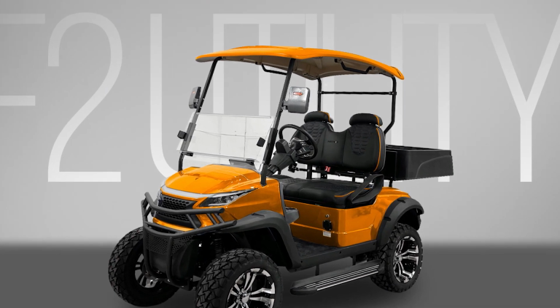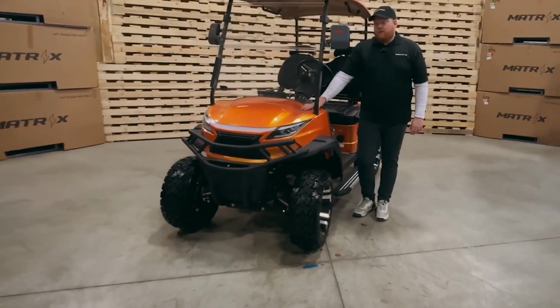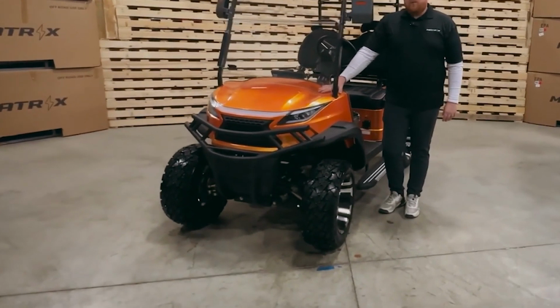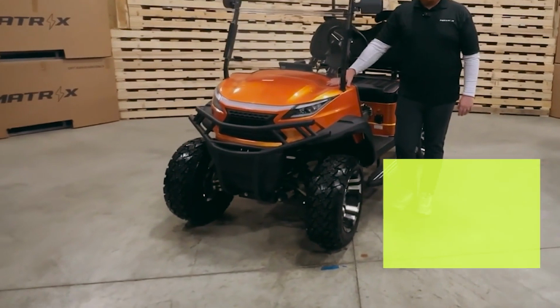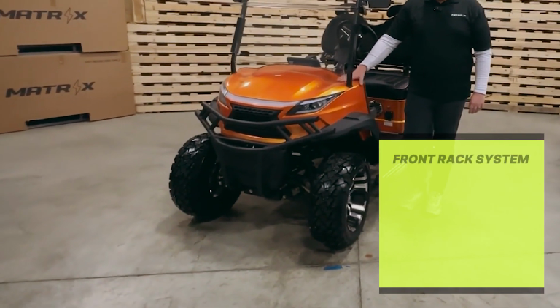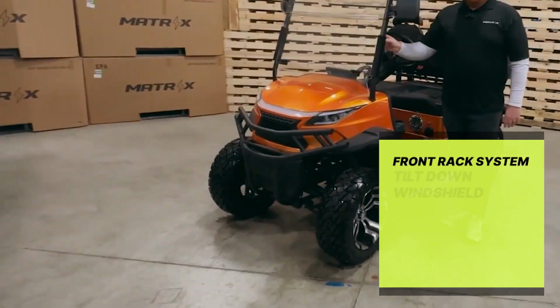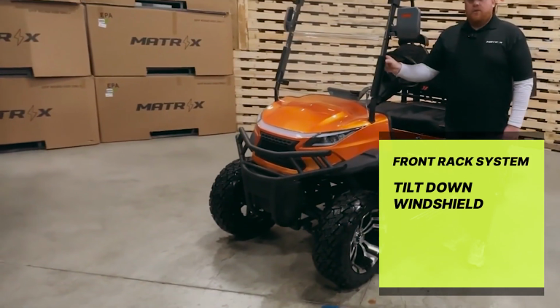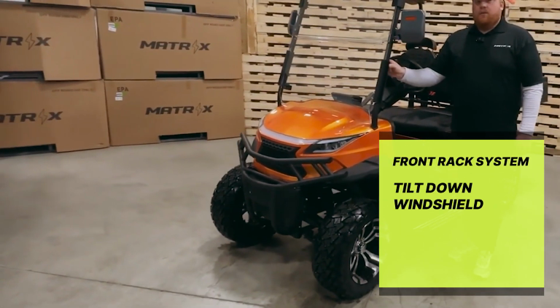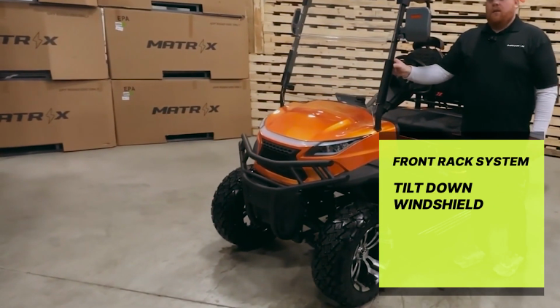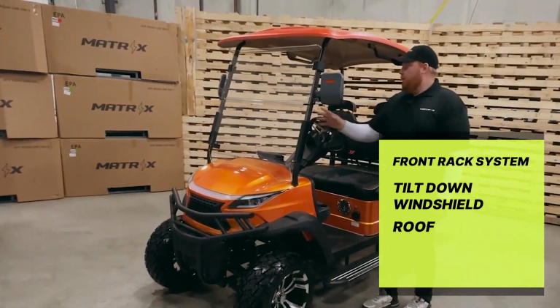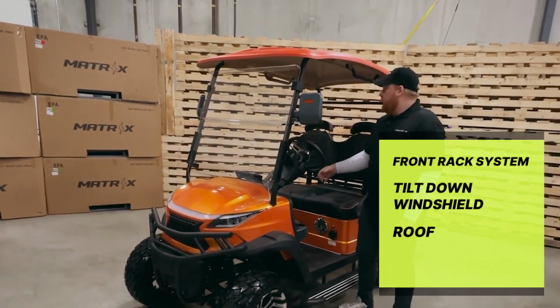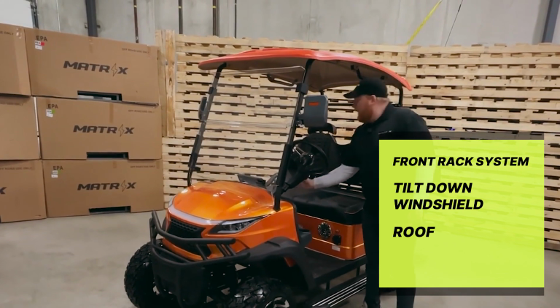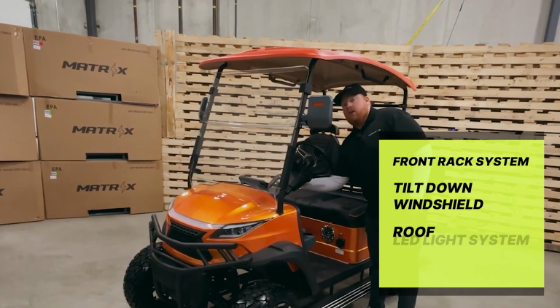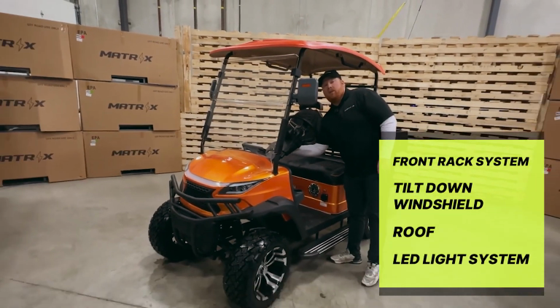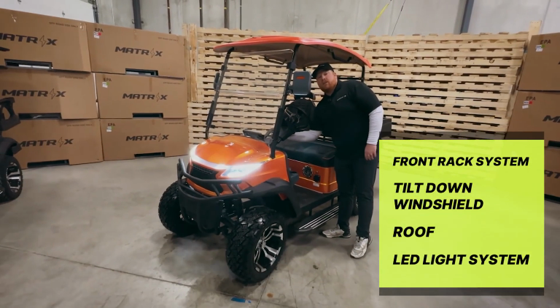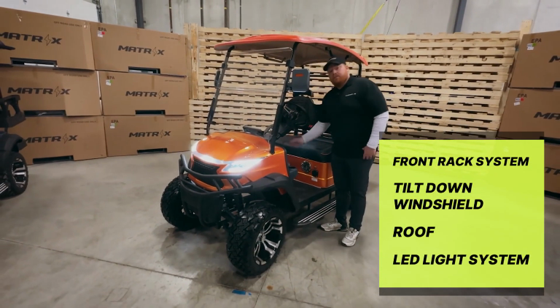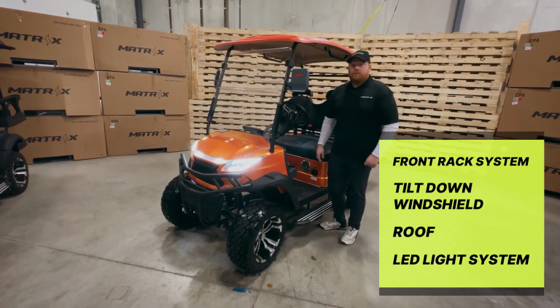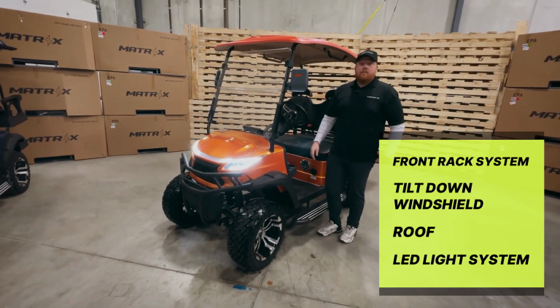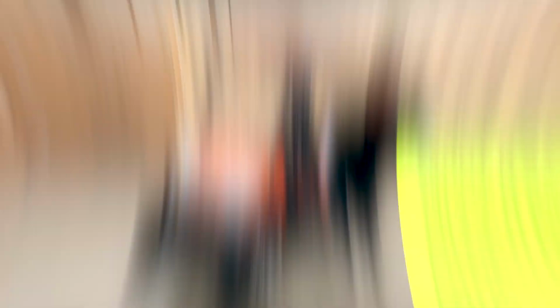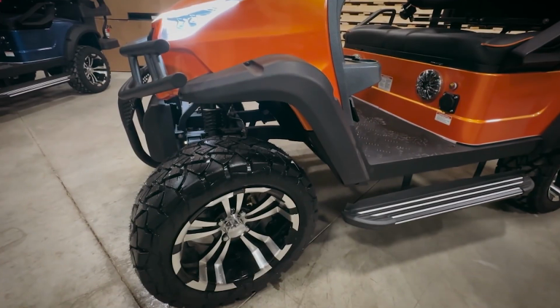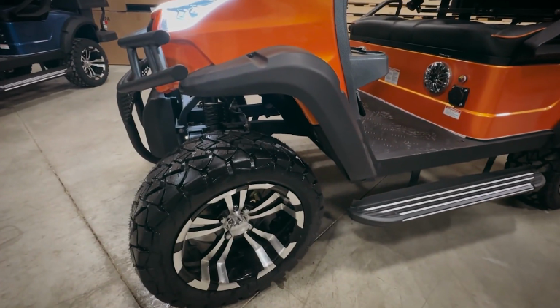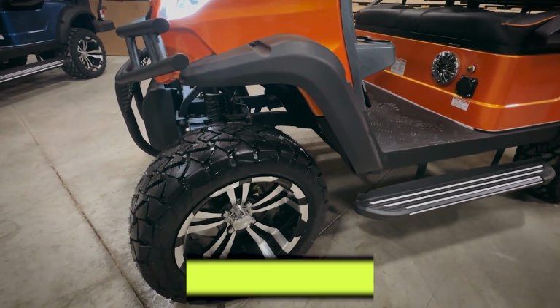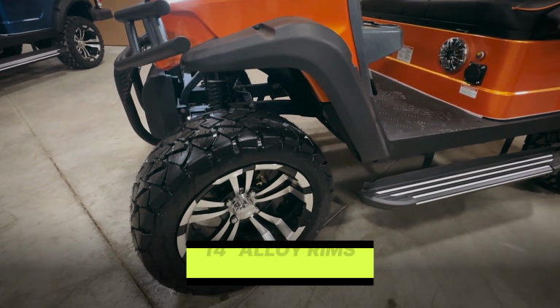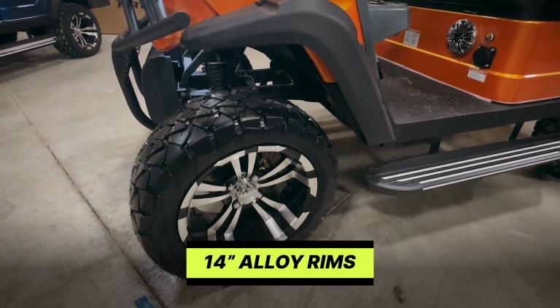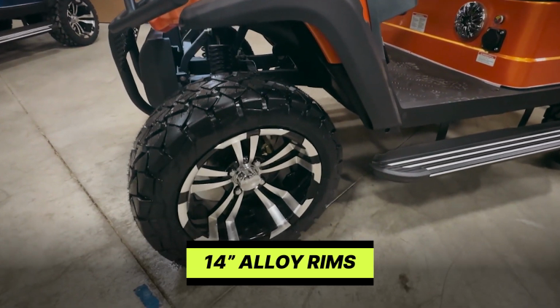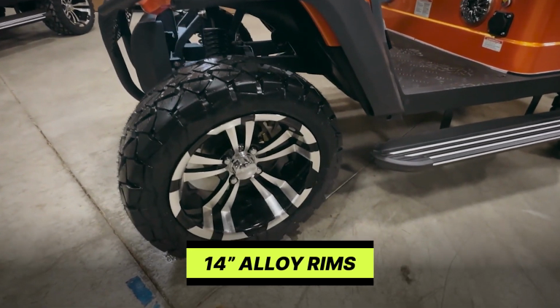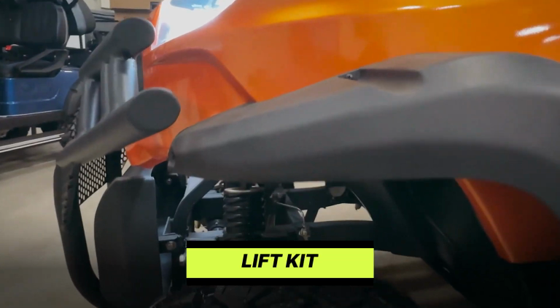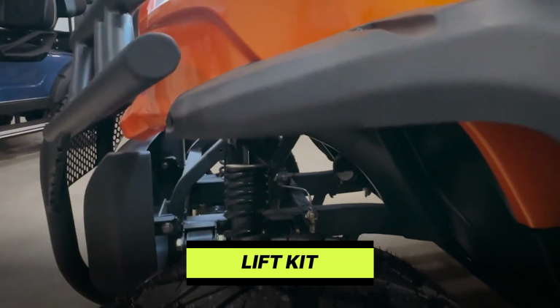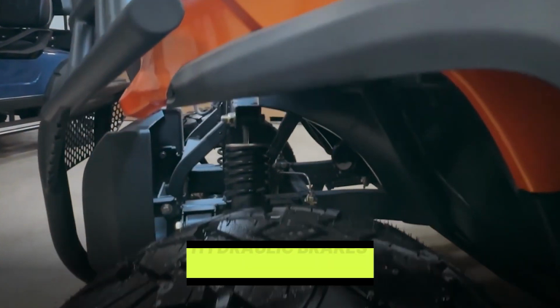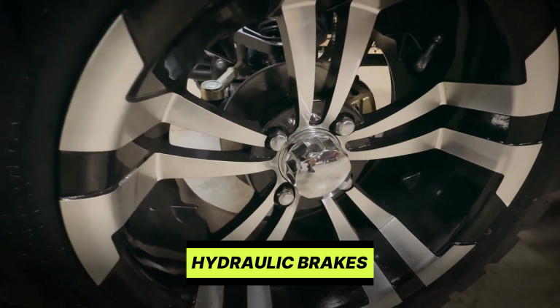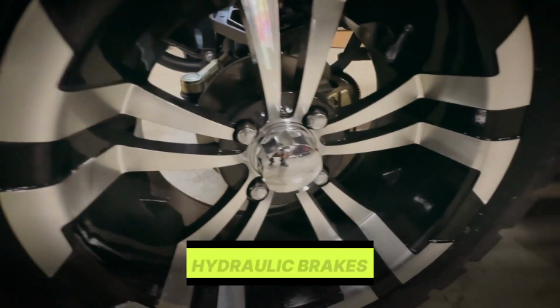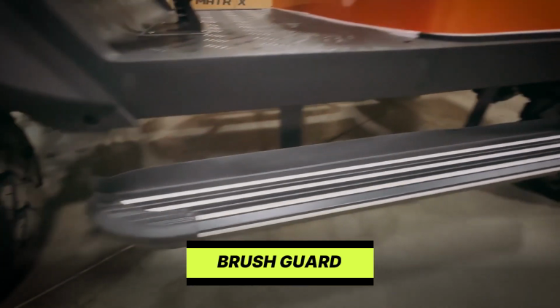This unit comes with a front rack, tilted windshield, roof, and LED light system. The F2 utility model comes standard with 14-inch alloy rims, lift kit, hydraulic brakes, and brush guard.